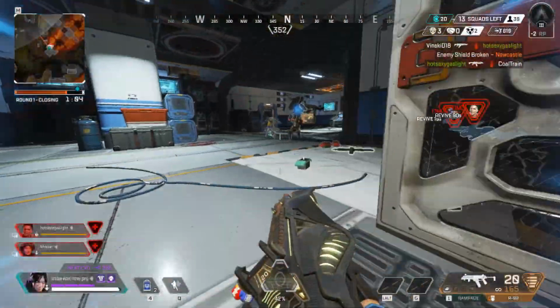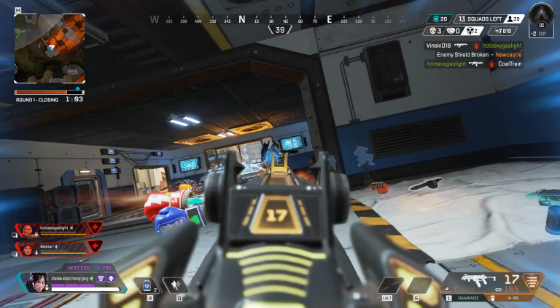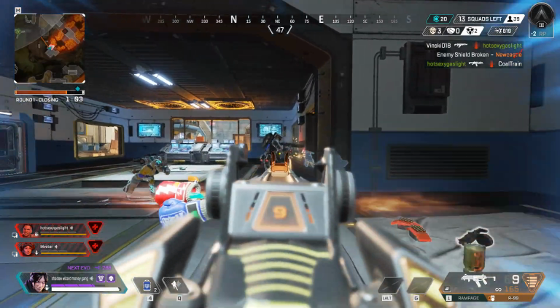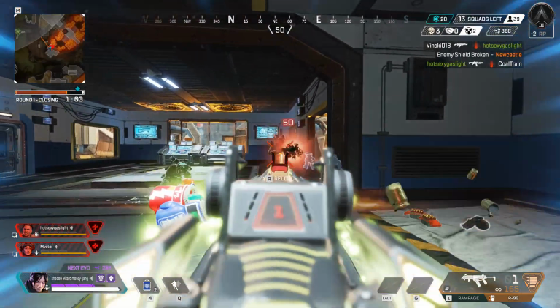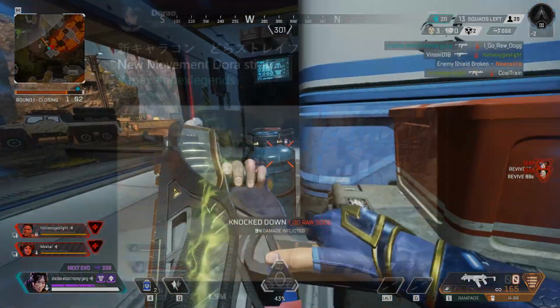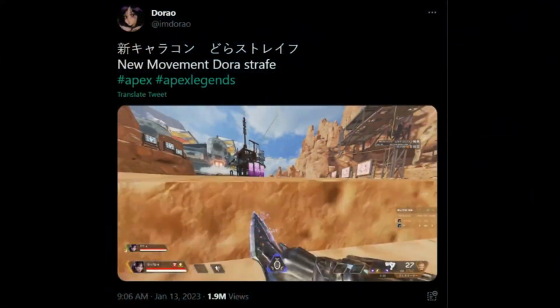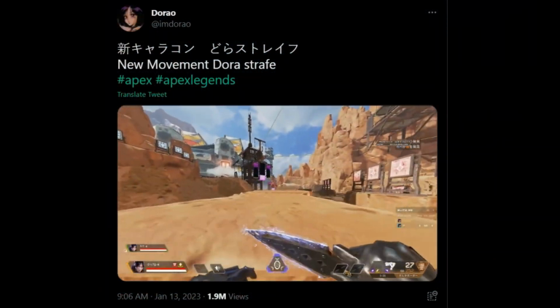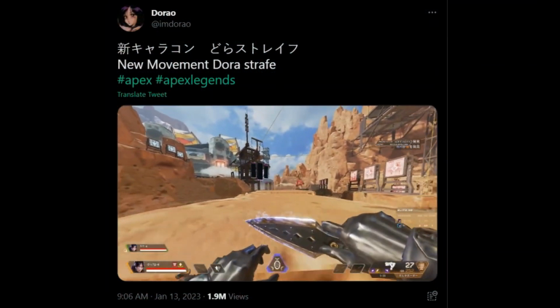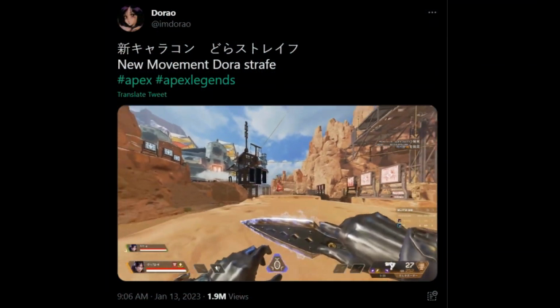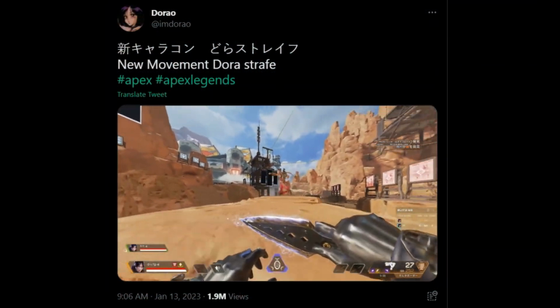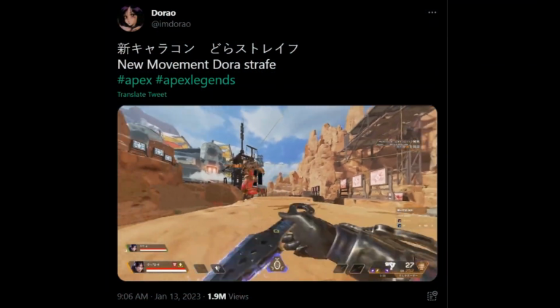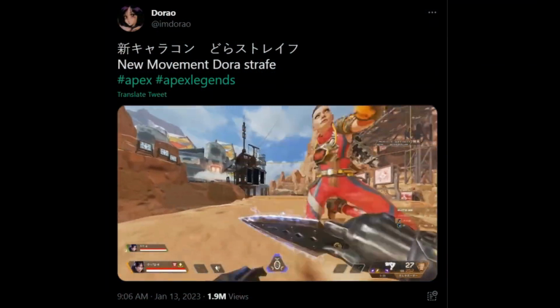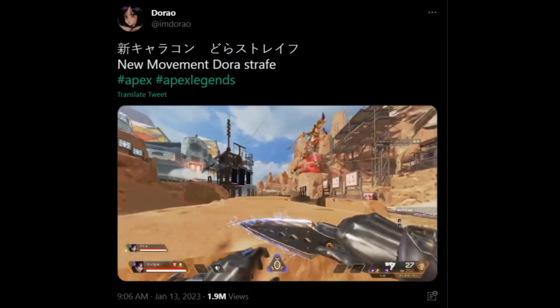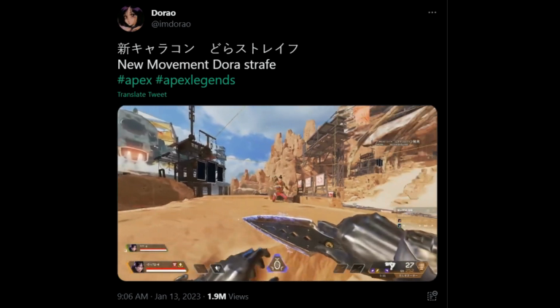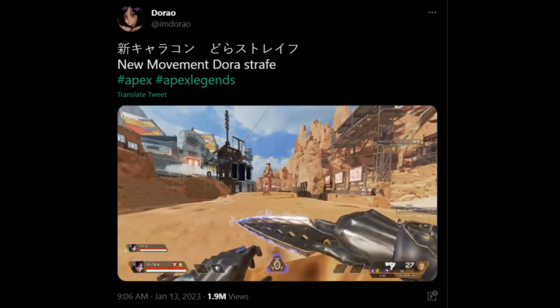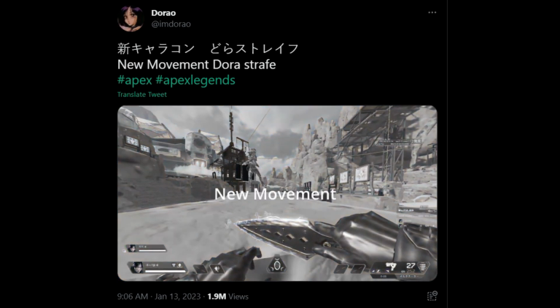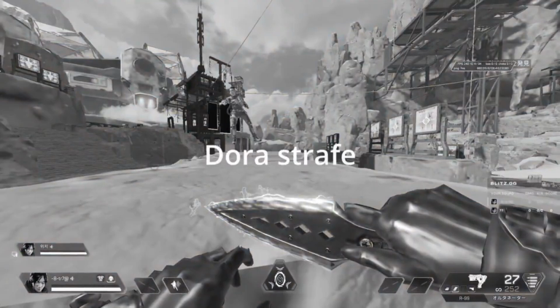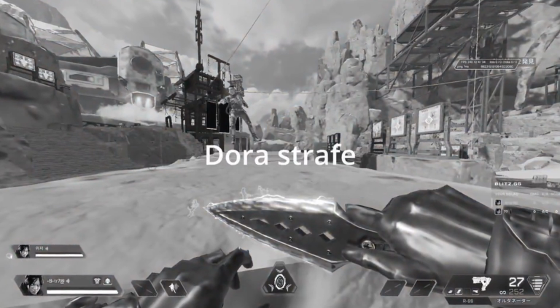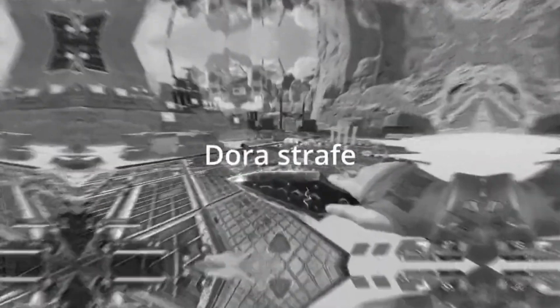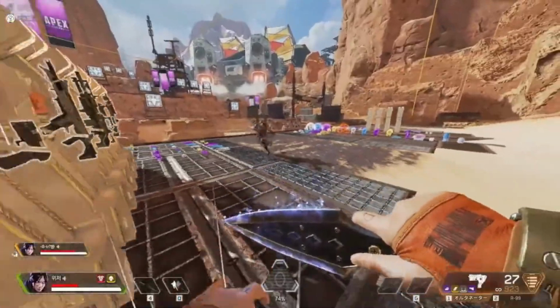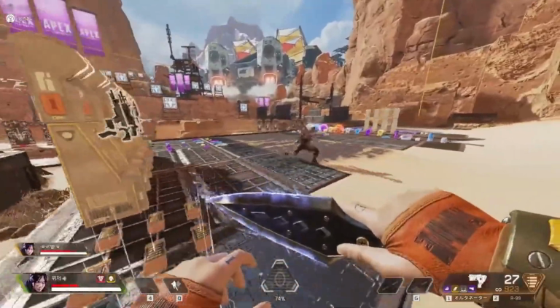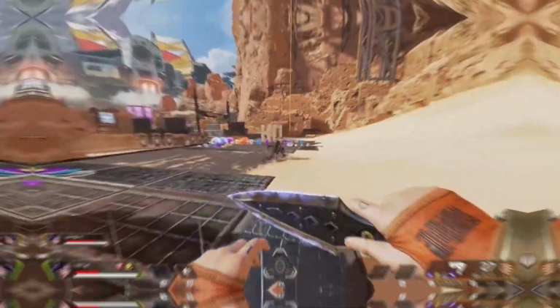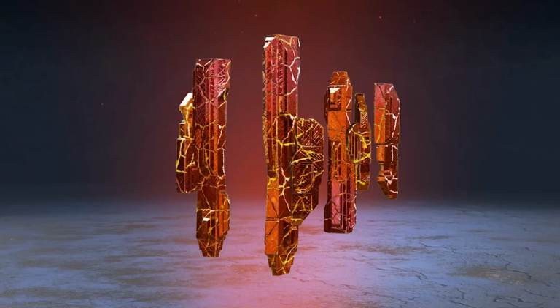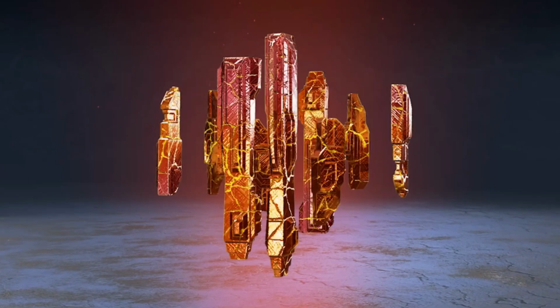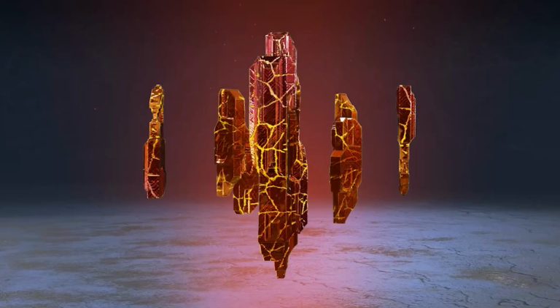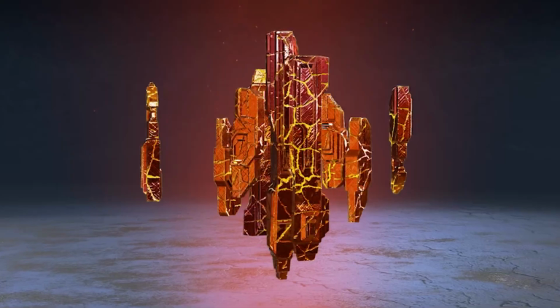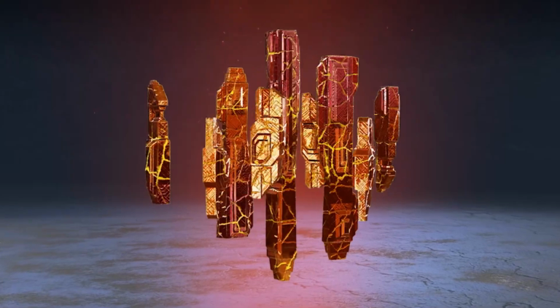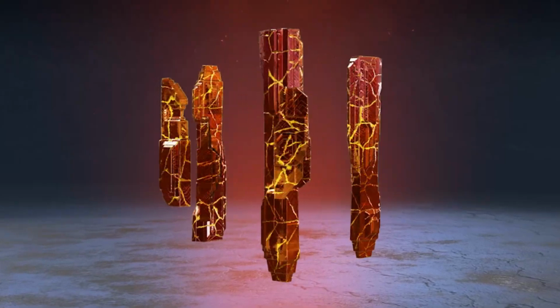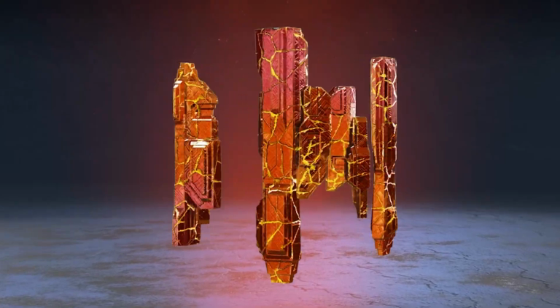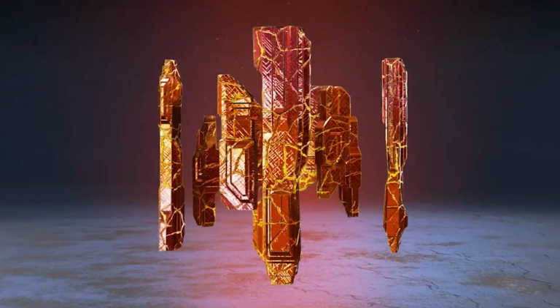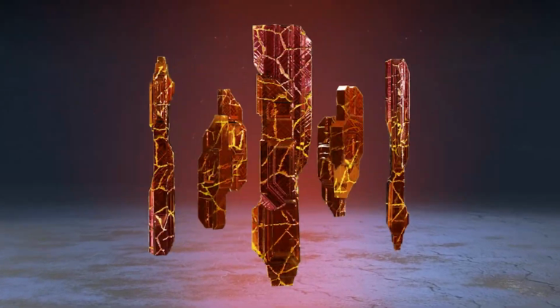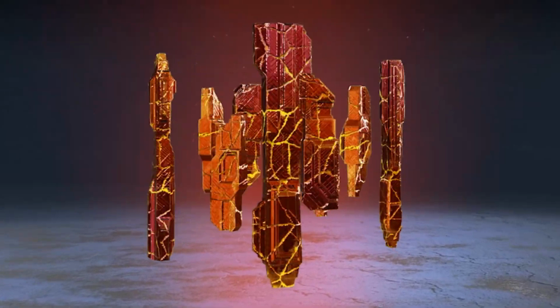I have two theories. First, it may be because lots of people were abusing this in movement techs to dodge bullets — this guy was spinning like crazy, like a Beyblade. My second theory is that they accidentally added it and it may actually be an animation intended for a future heirloom that was mistakenly added to the Wraith heirloom.